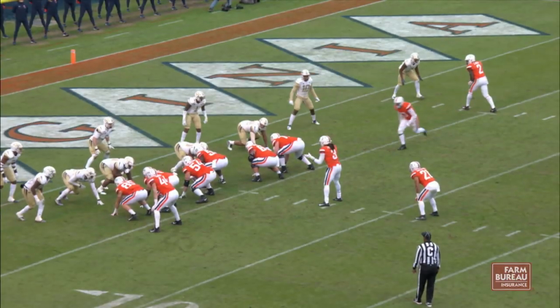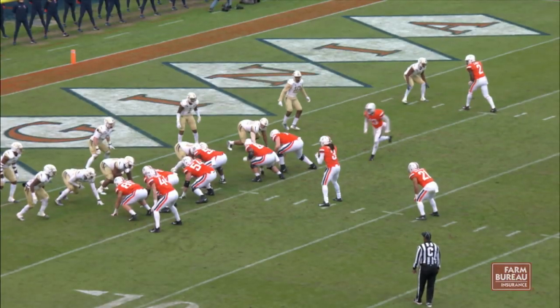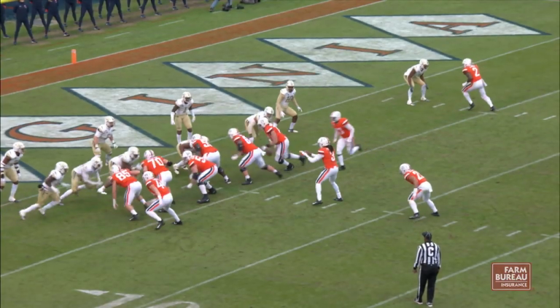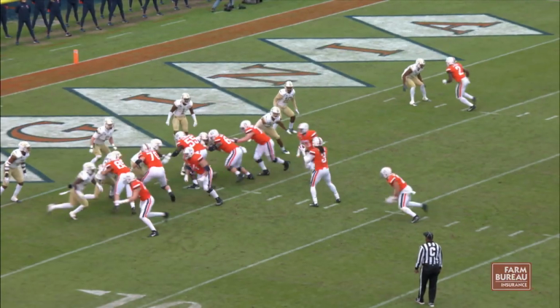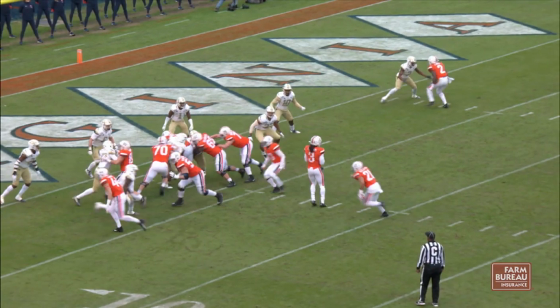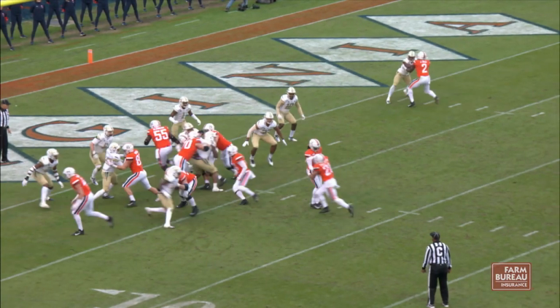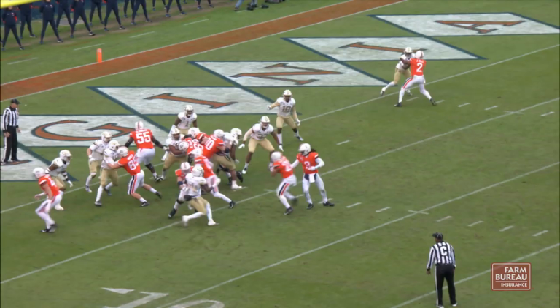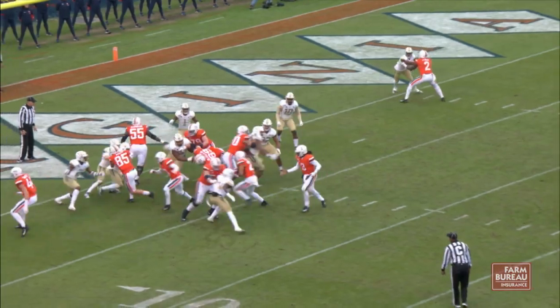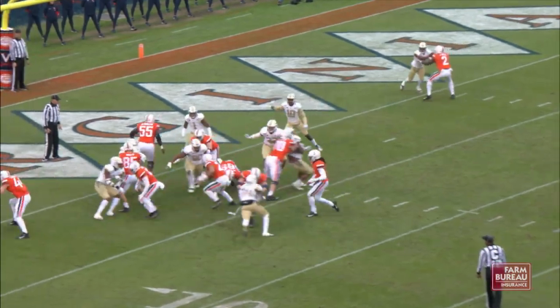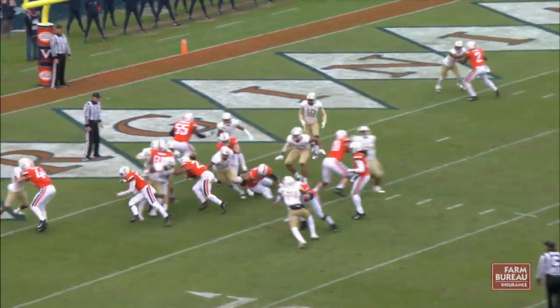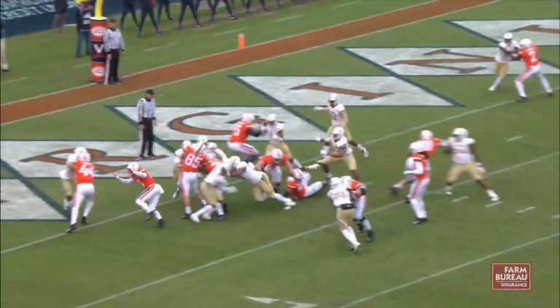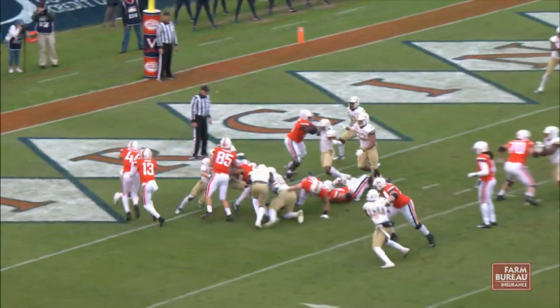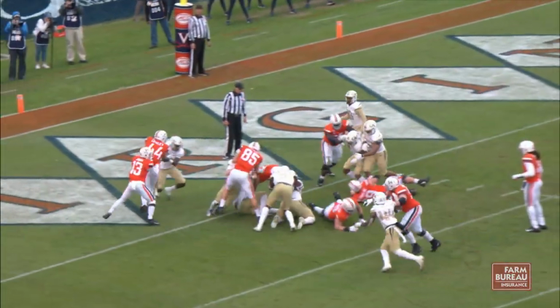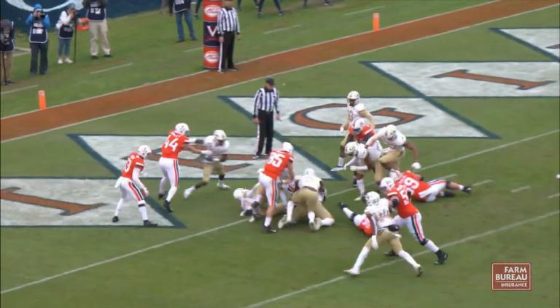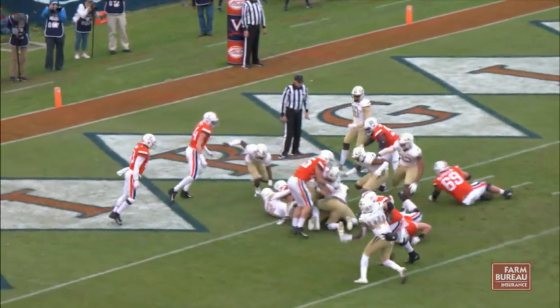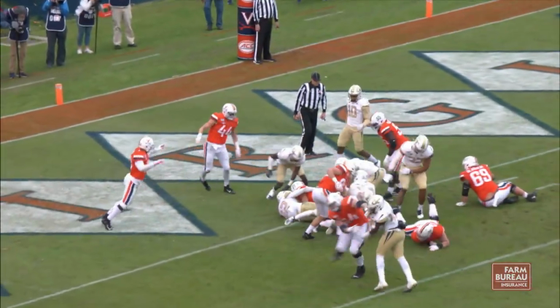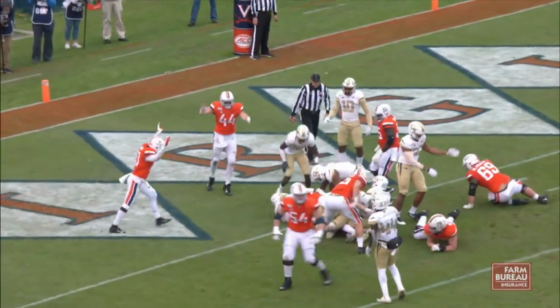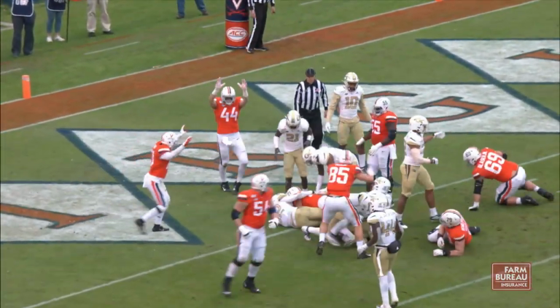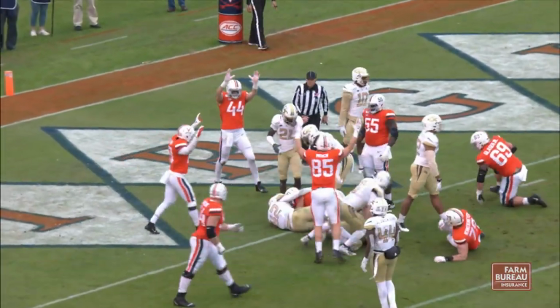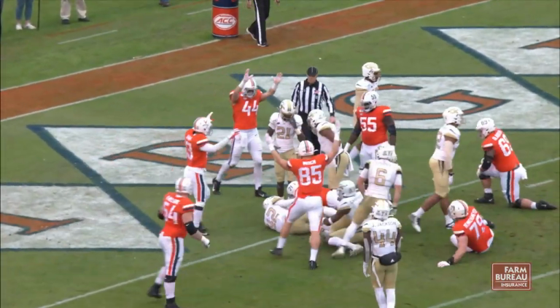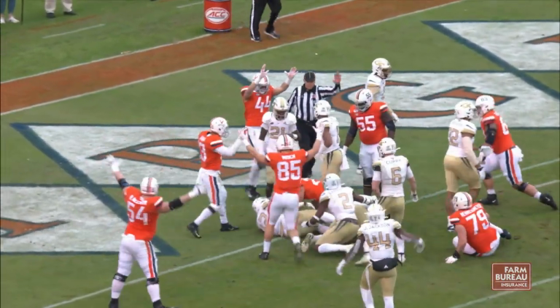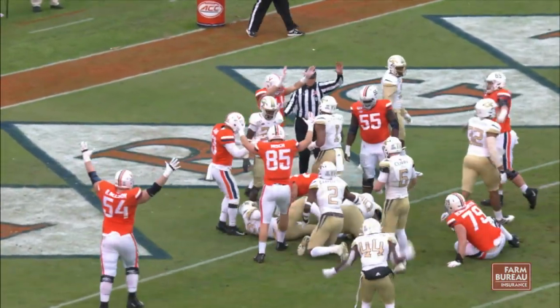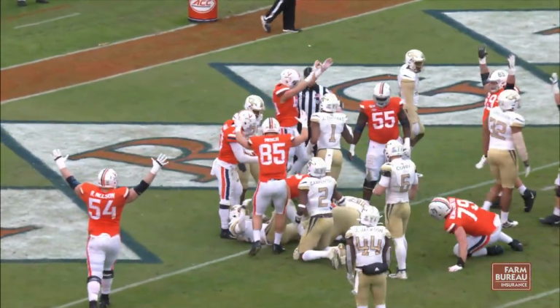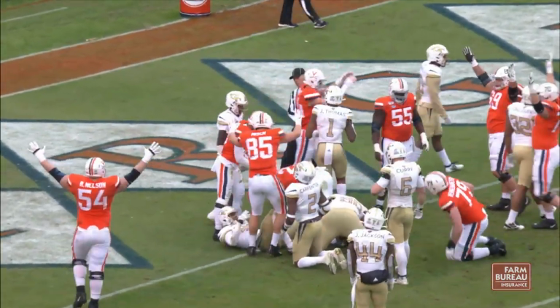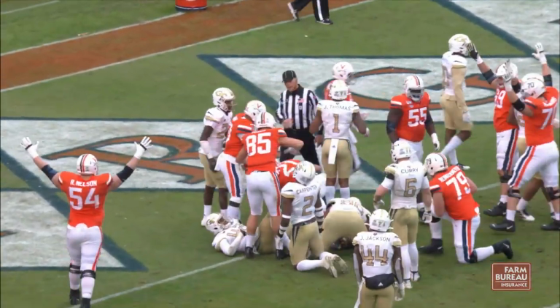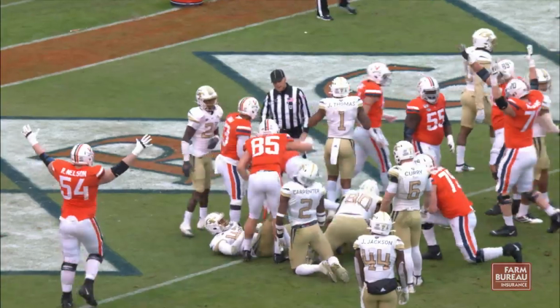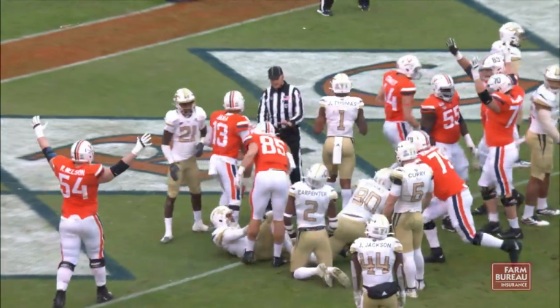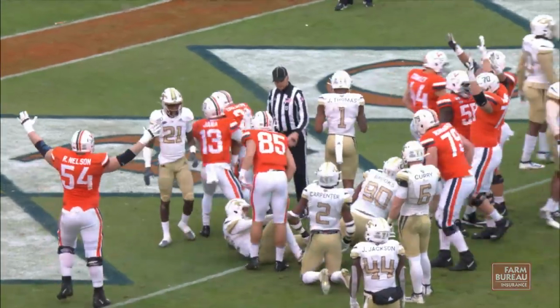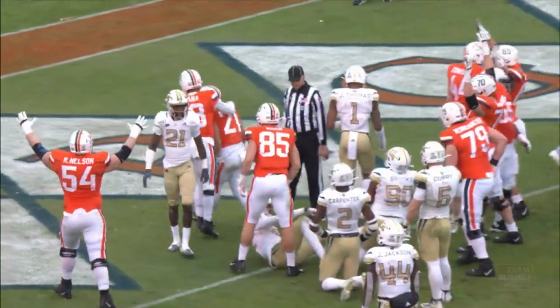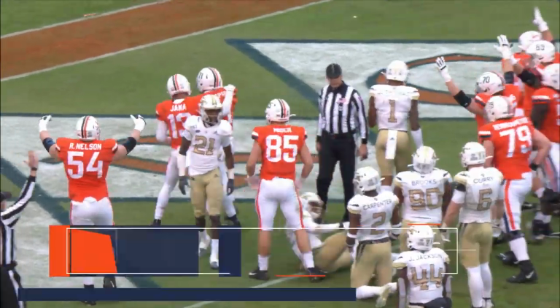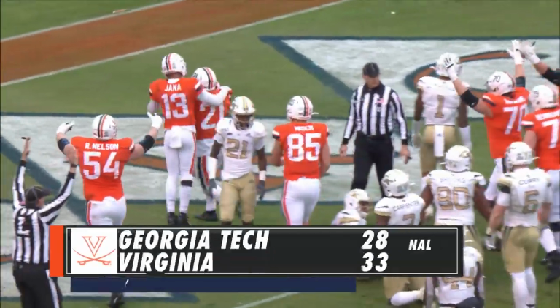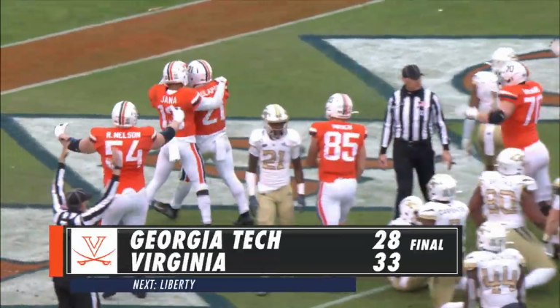Perkins waiting for the snap, another man in motion. It's a handoff — Talapapa with a head full of steam lunges to the end zone. Touchdown, Virginia, over the left guard.